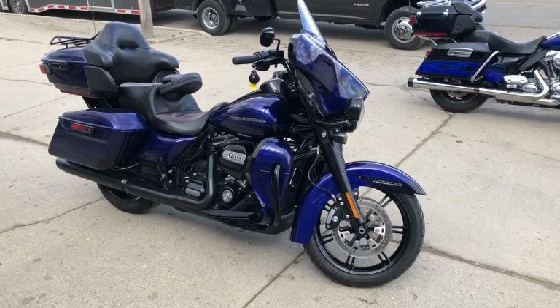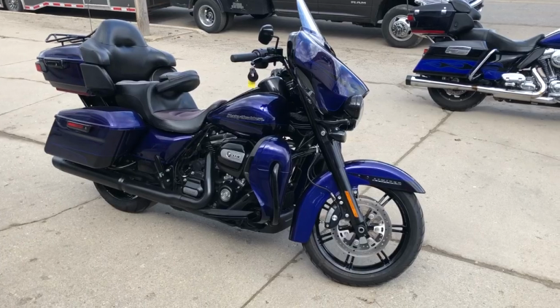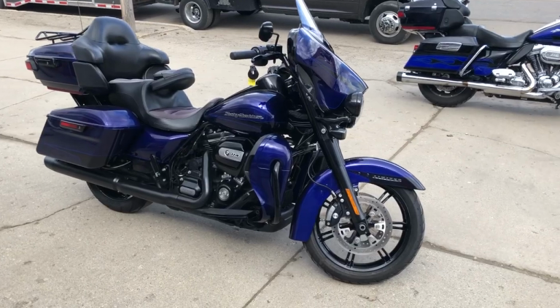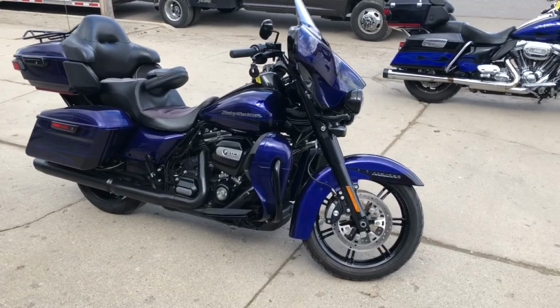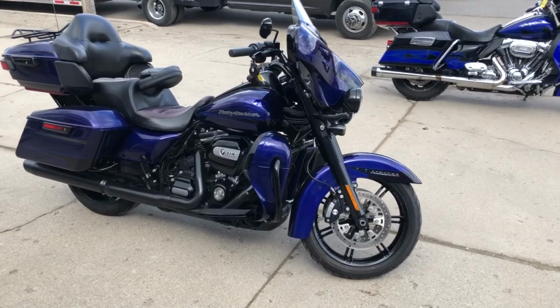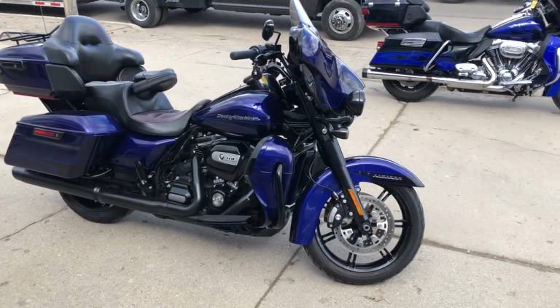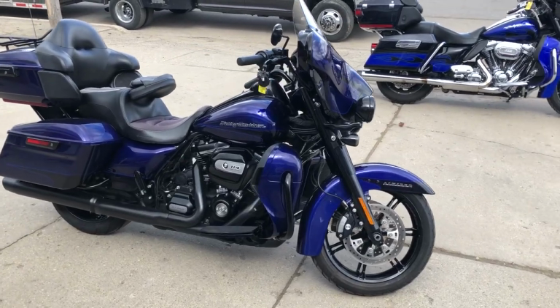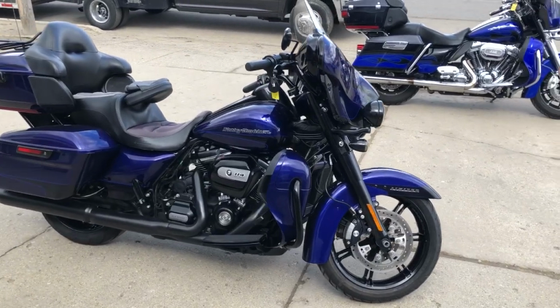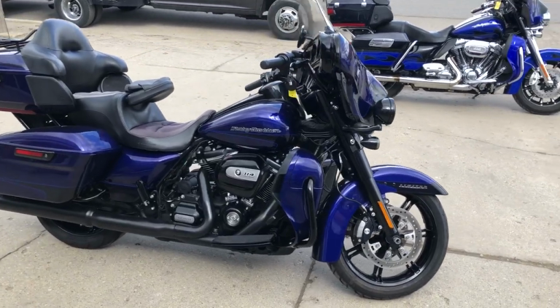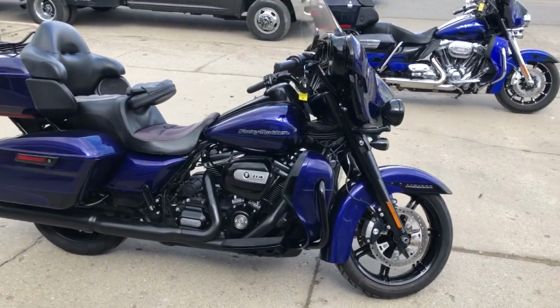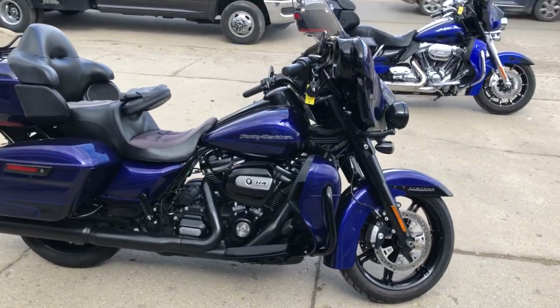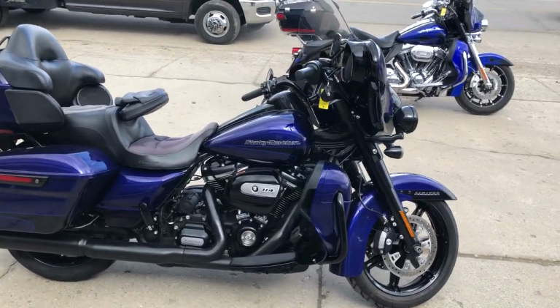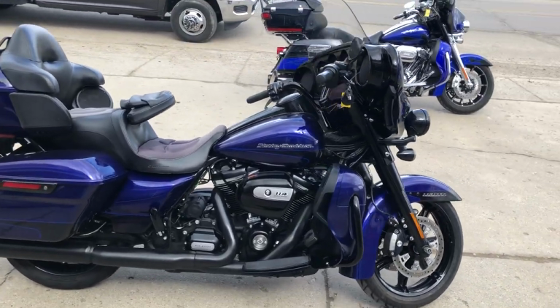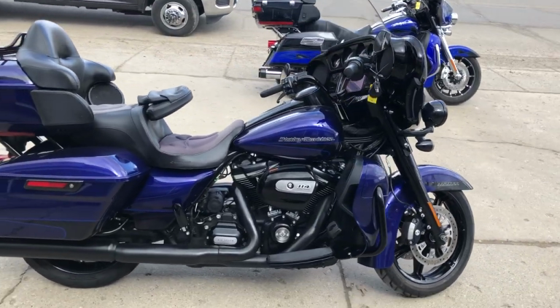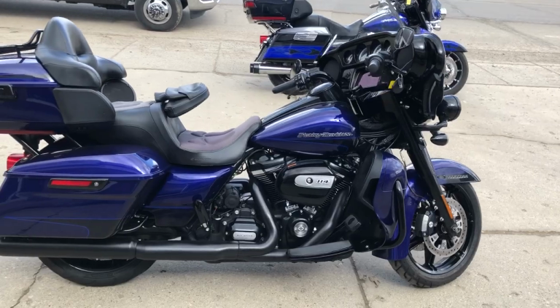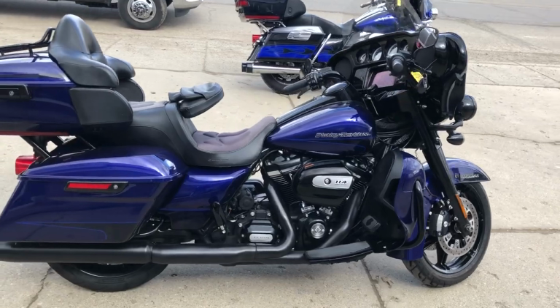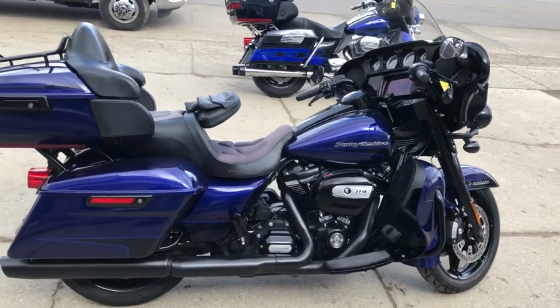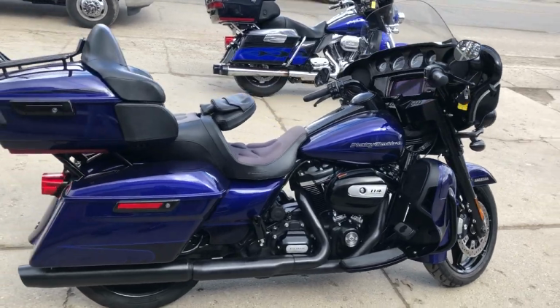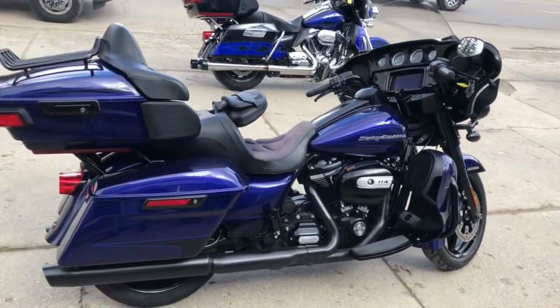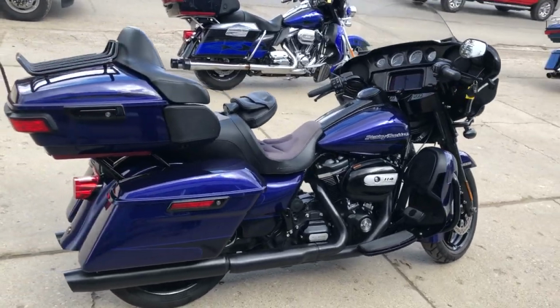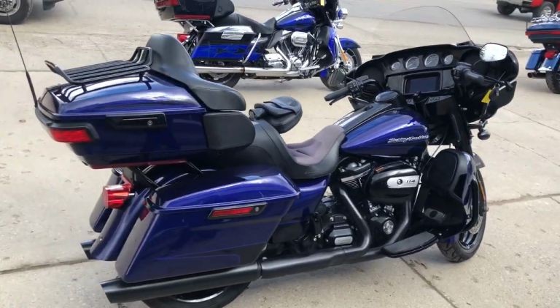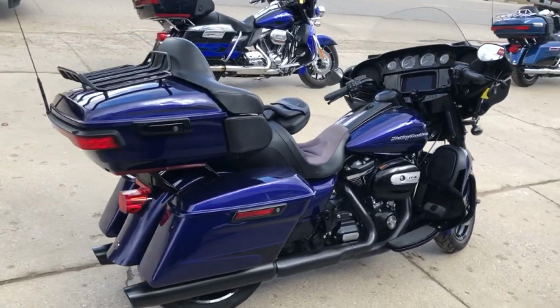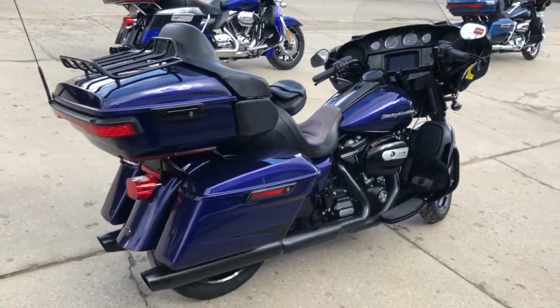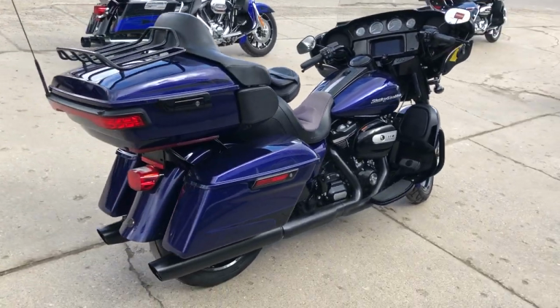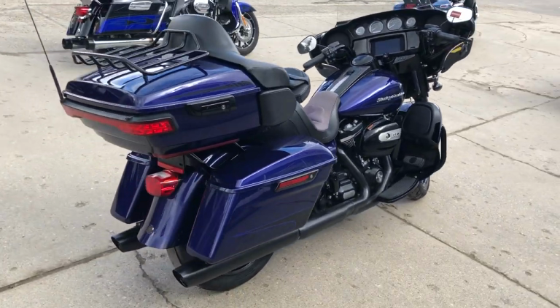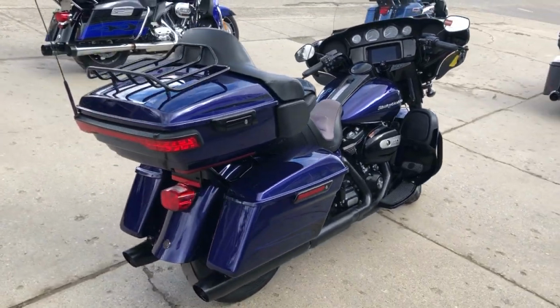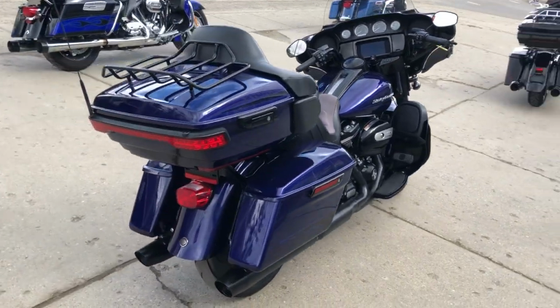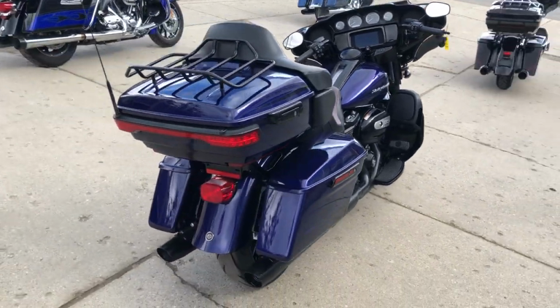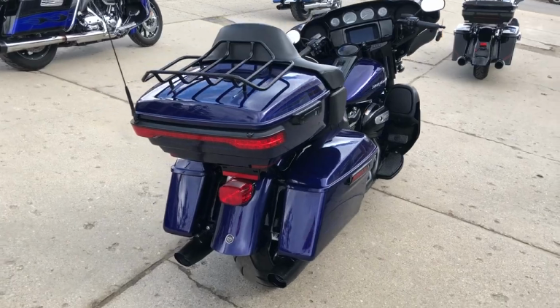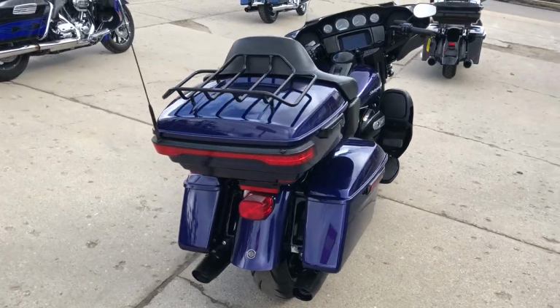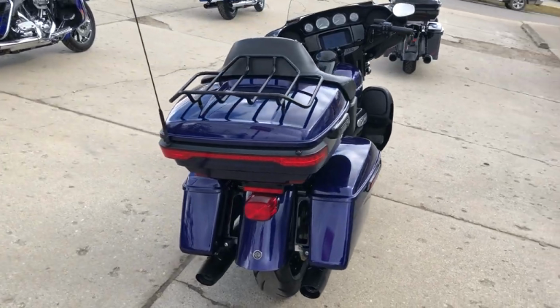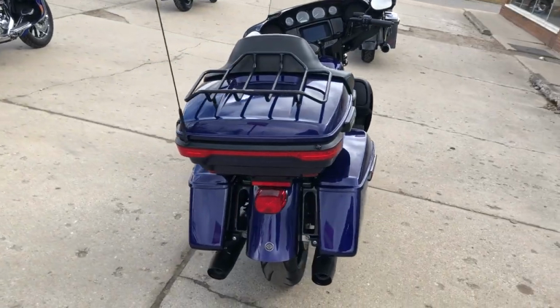Hey guys, ApprovalPowerReports.com here doing some videos on some stuff that just rolled into the showroom. This one here is a 2020 Harley-Davidson Ultra Limited for sale in Zephyr Blue and Black Sun Glow.